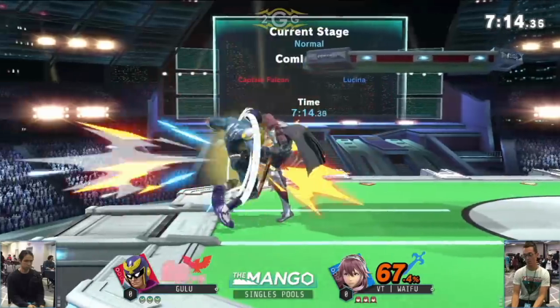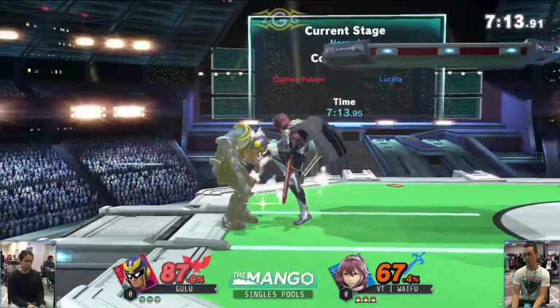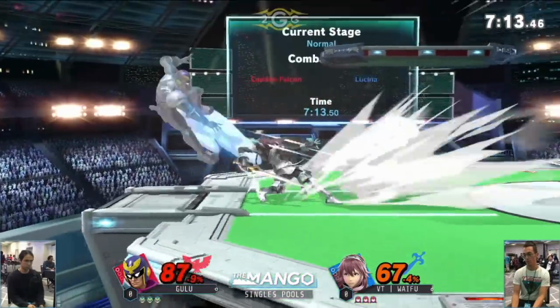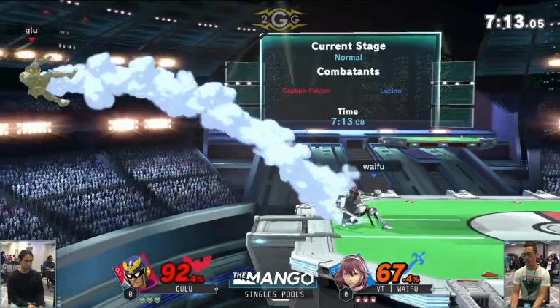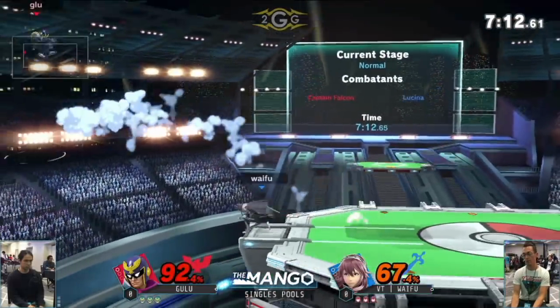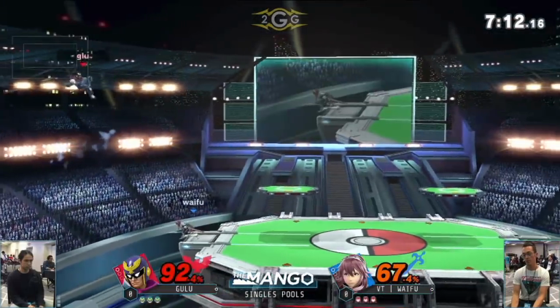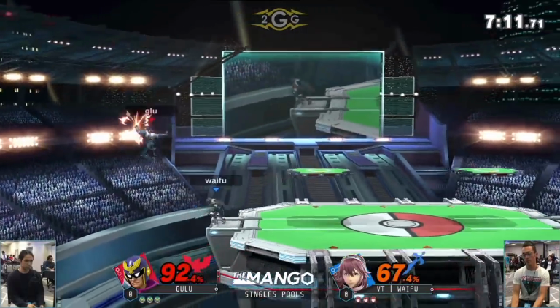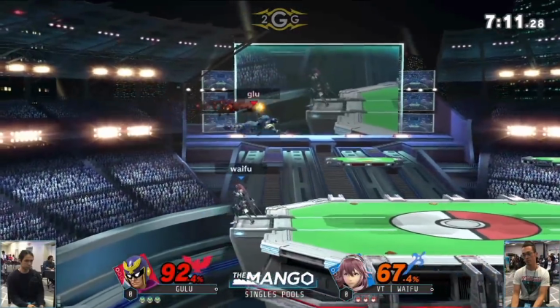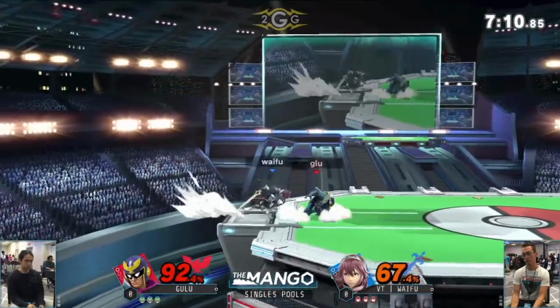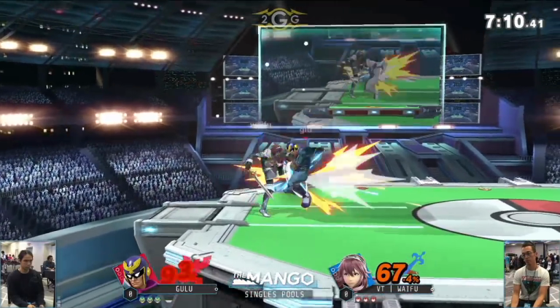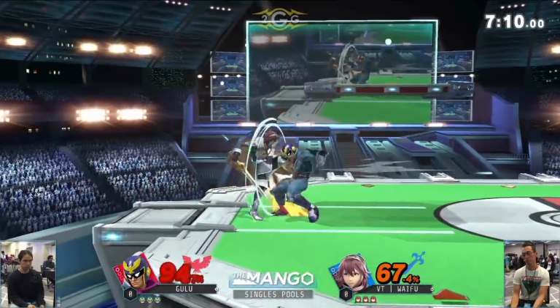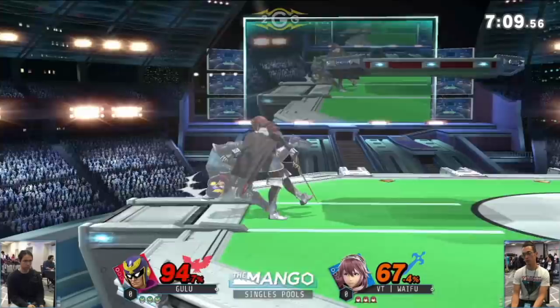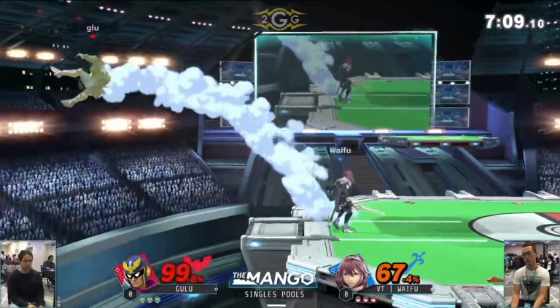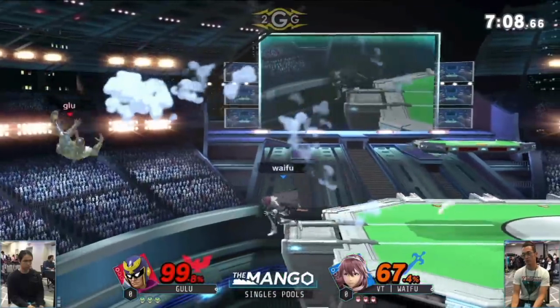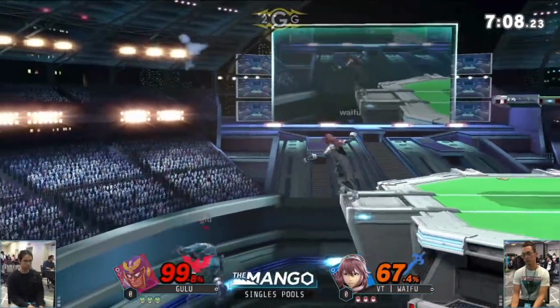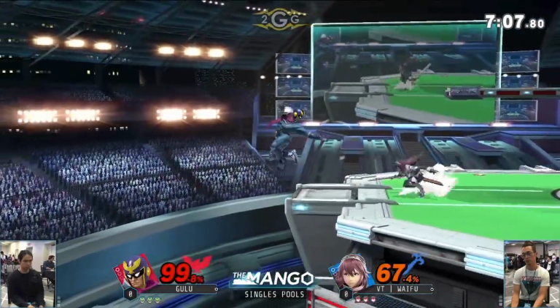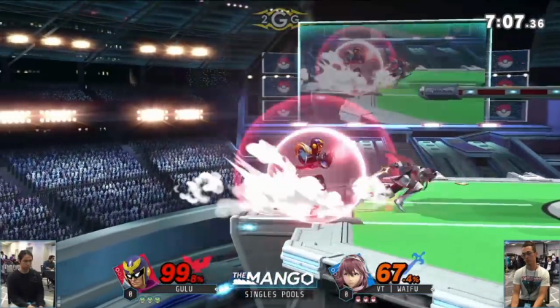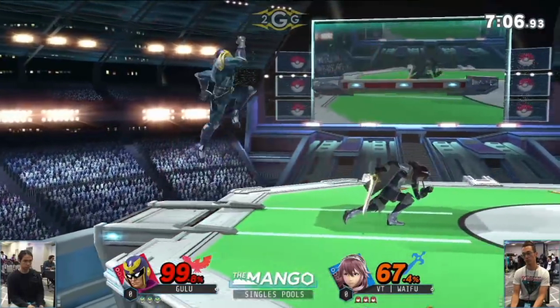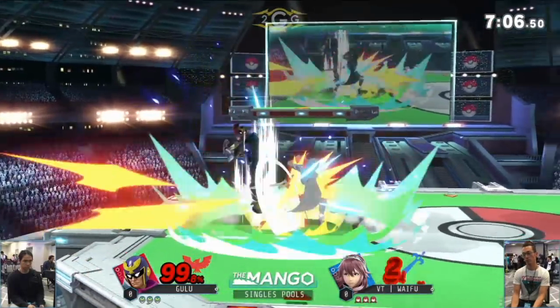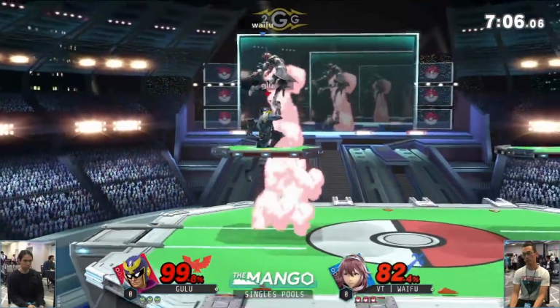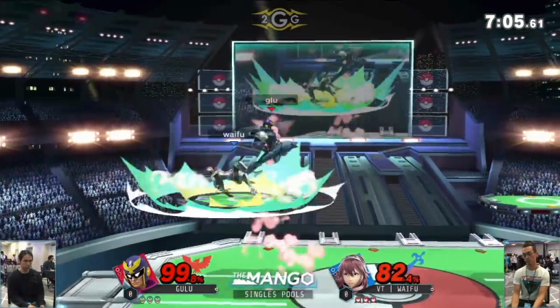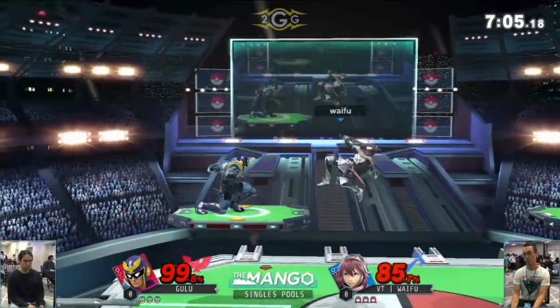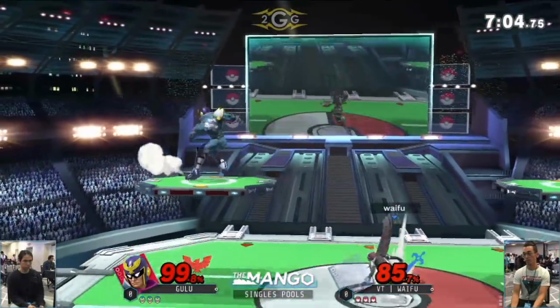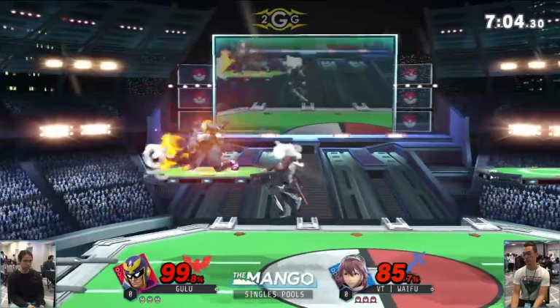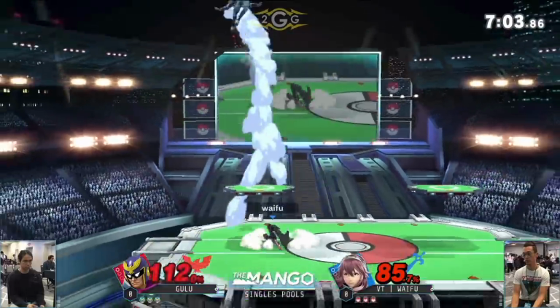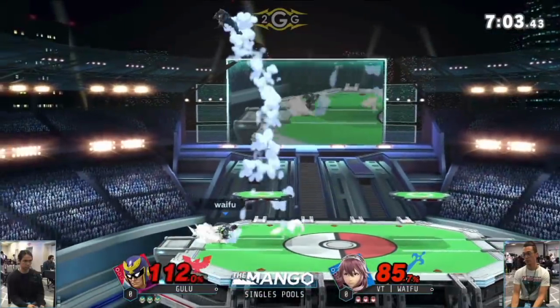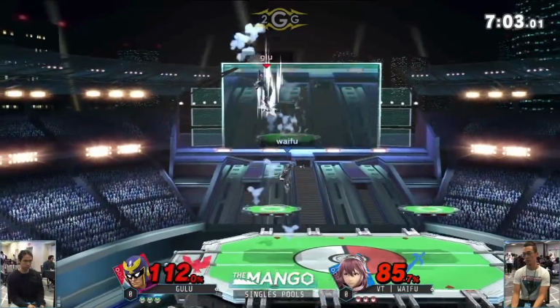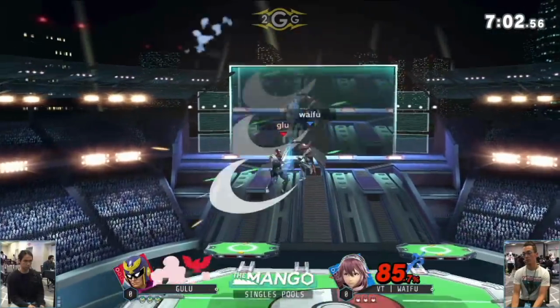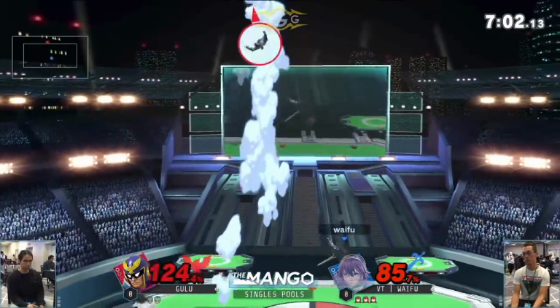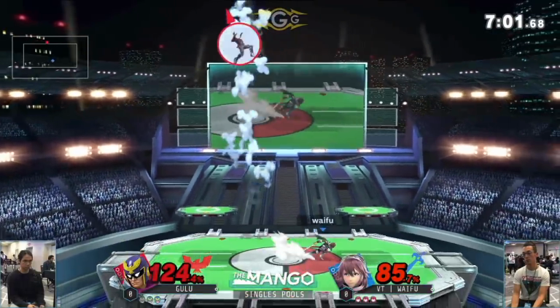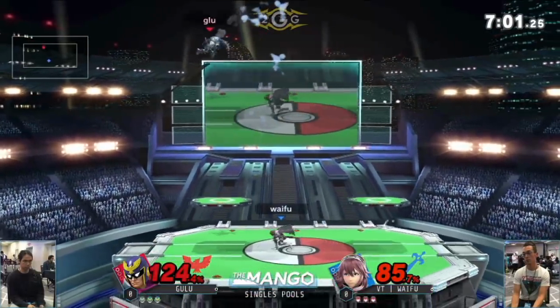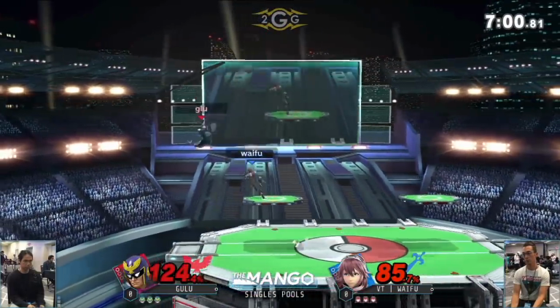Up-B is a little bit different — it actually has a startup of five frames on the ground but it's frame one in the air. So be careful. It's safe out of shield, gets you out of combos, and for recovery options too. It's a little hard to edge guard her off the edge.